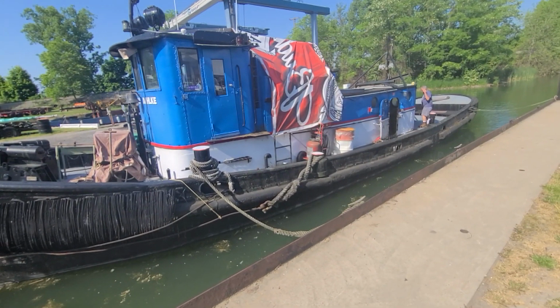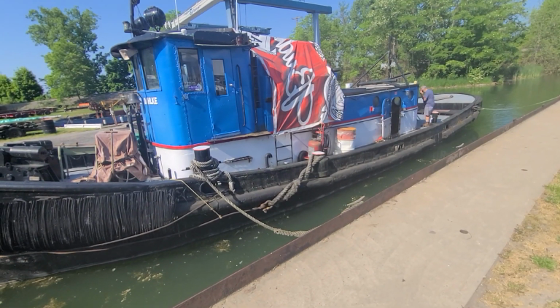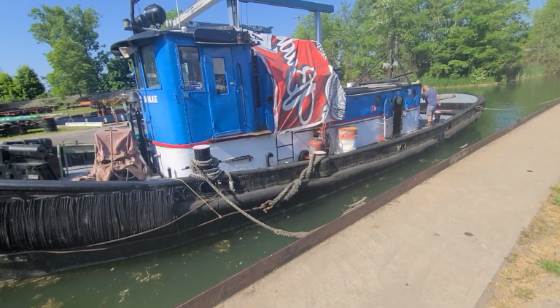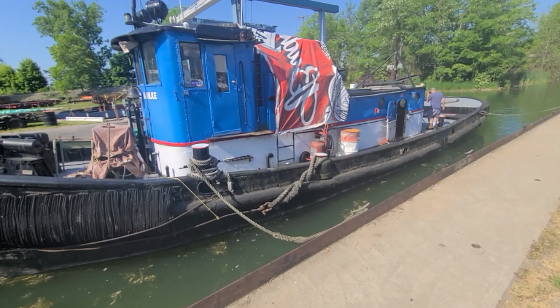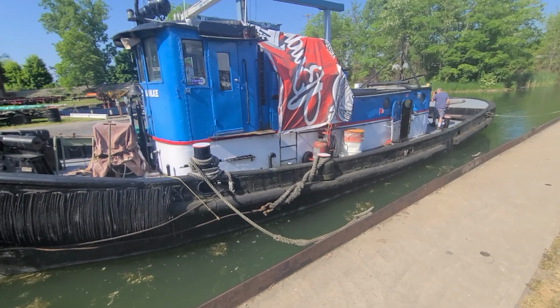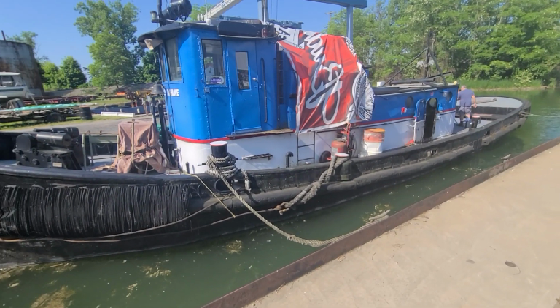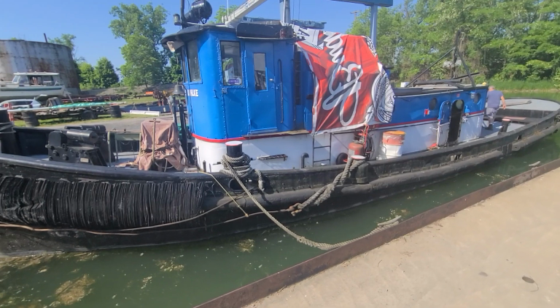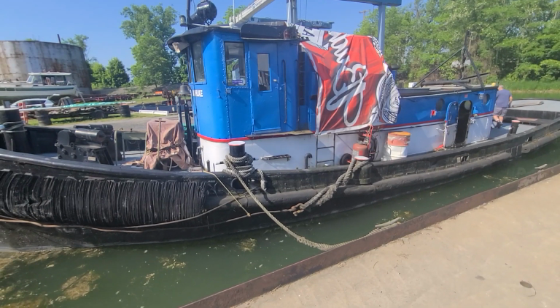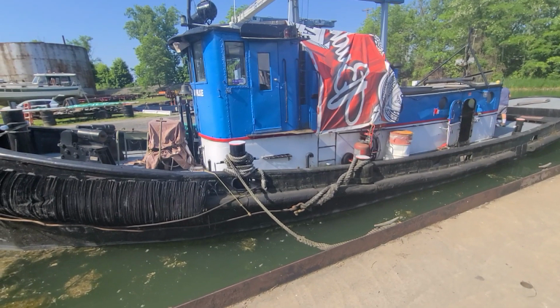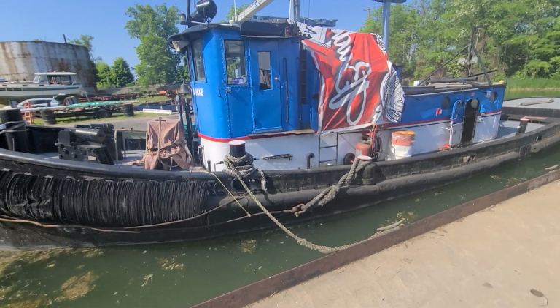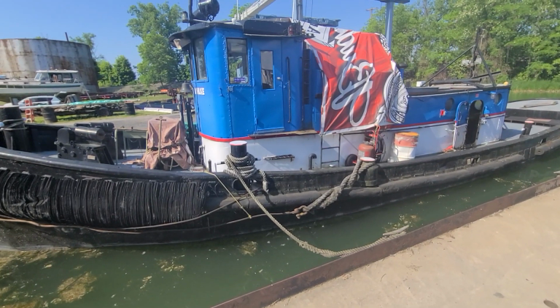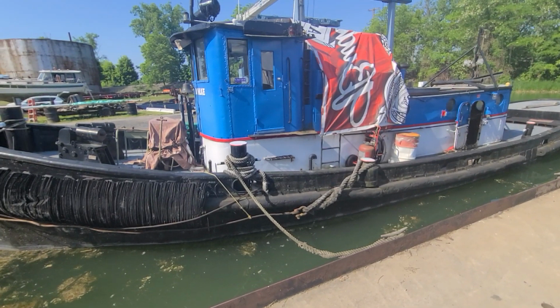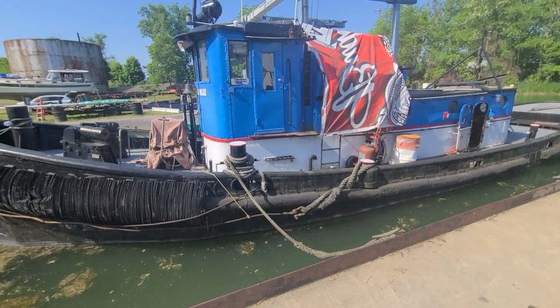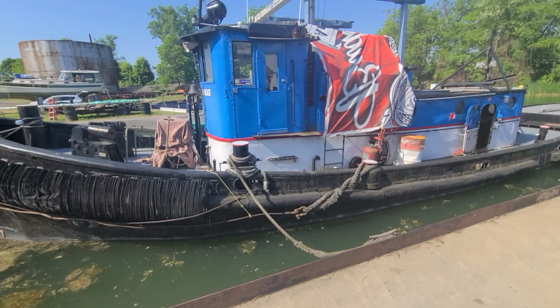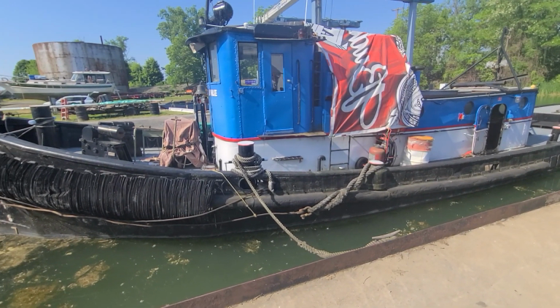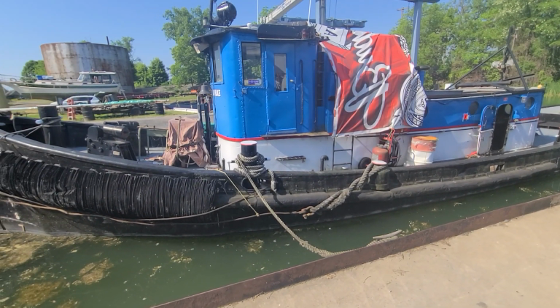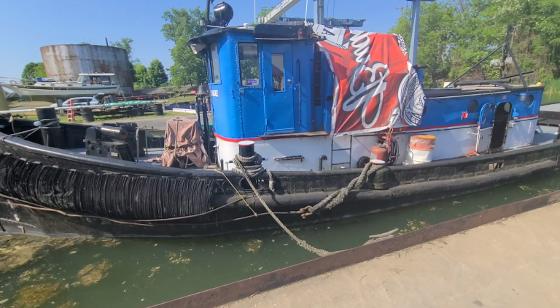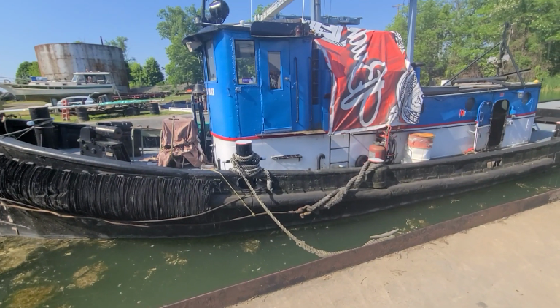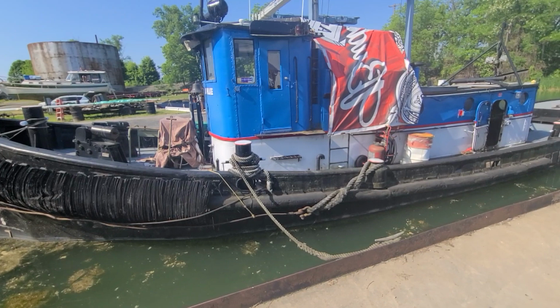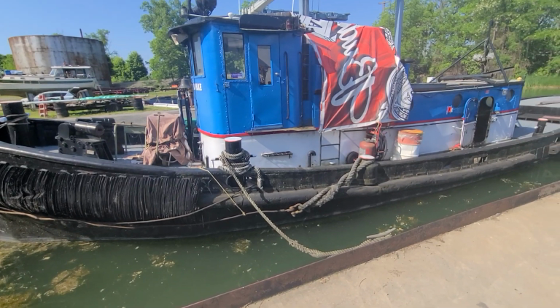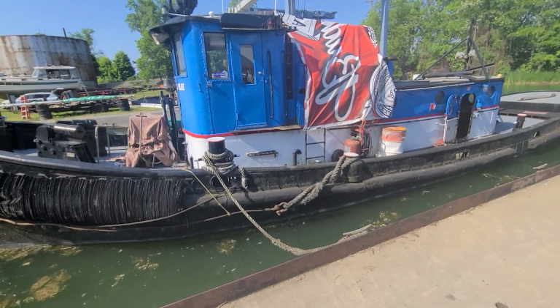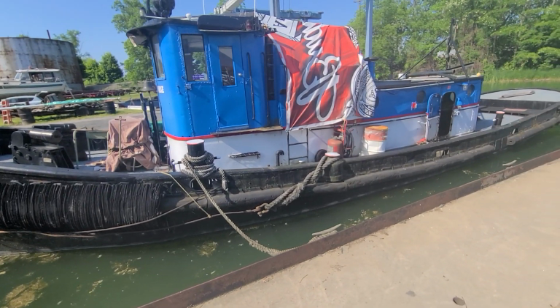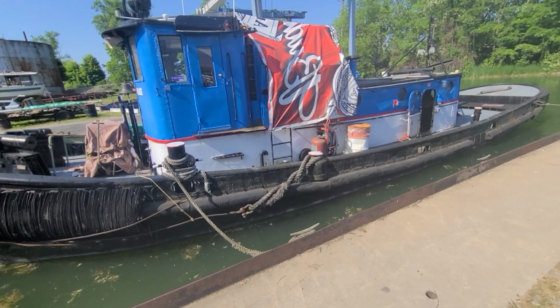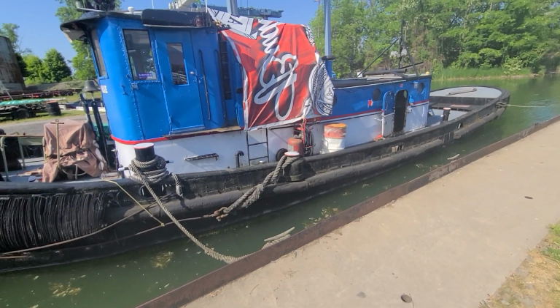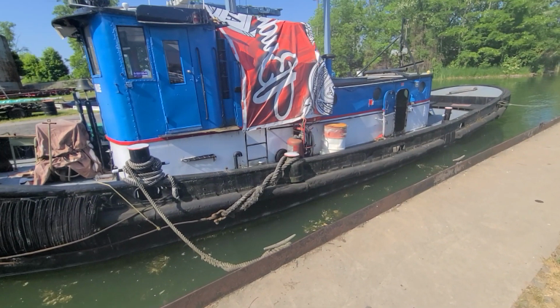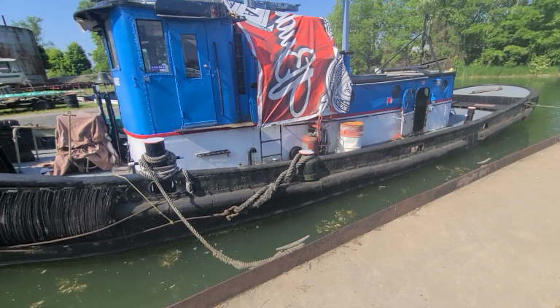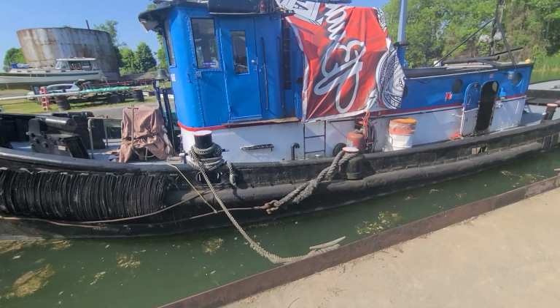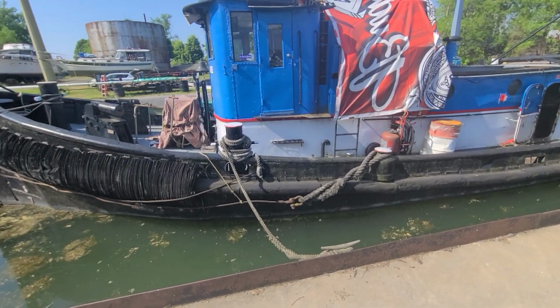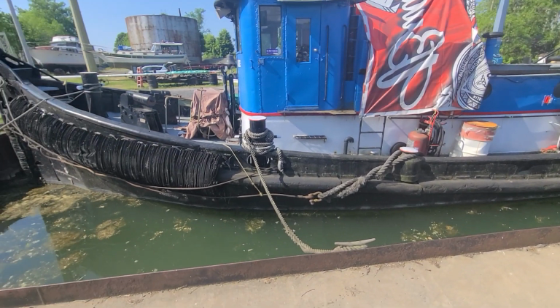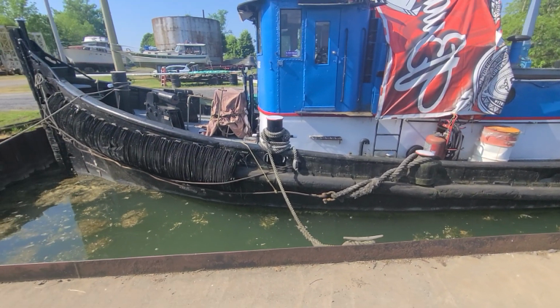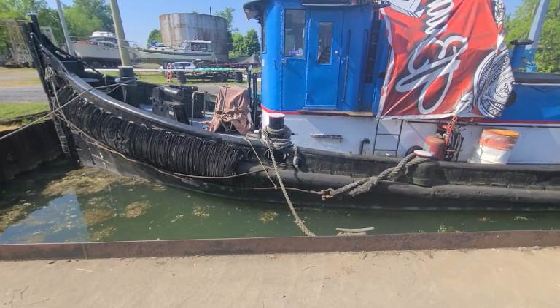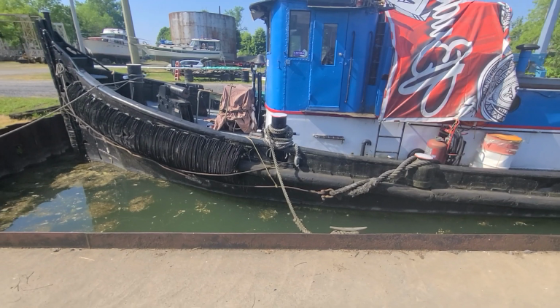Then in 2004, the tug was acquired by Andrea Corporation of Muskegon, Michigan, where she was renamed as the Ronald J. Docky. In 2011, she was acquired by Bitco Marine Group of Buffalo, New York, where the tug retained her name.